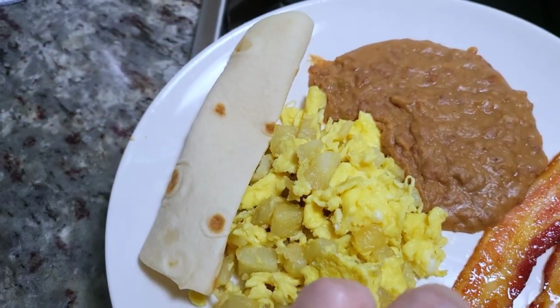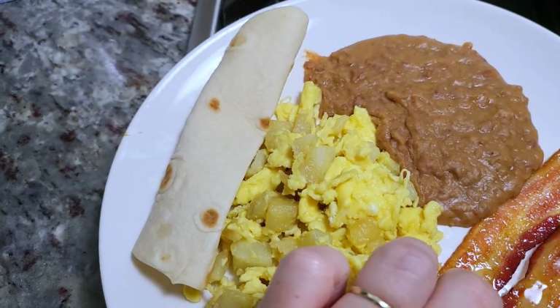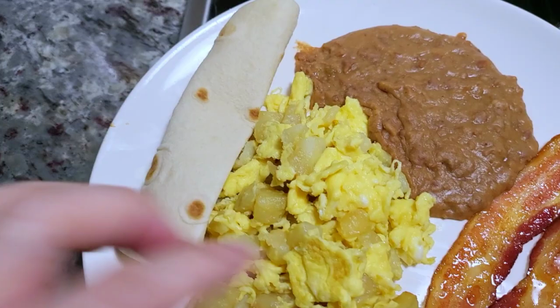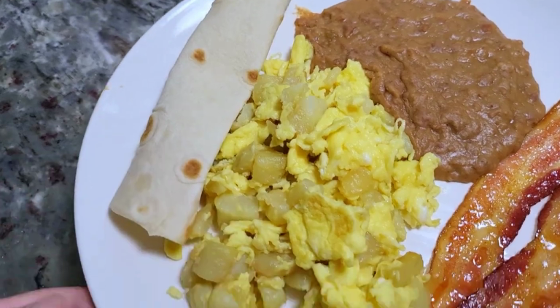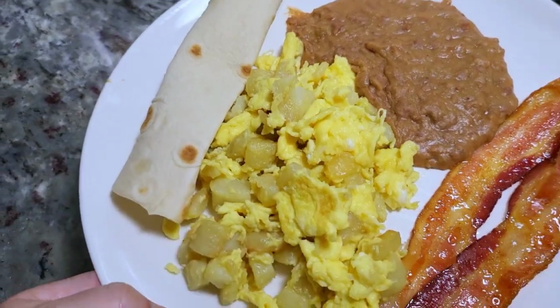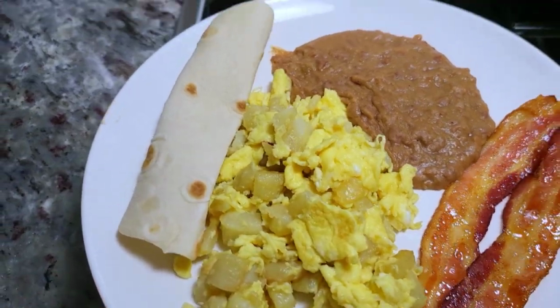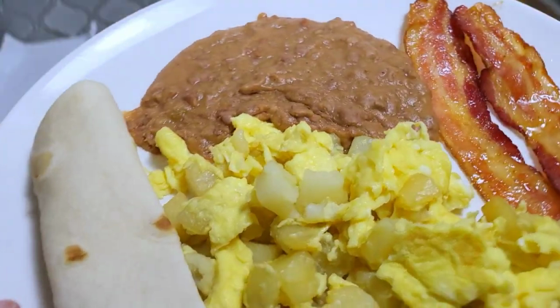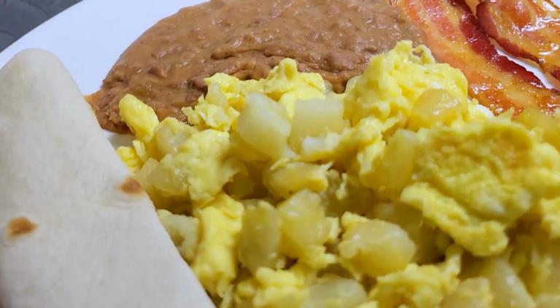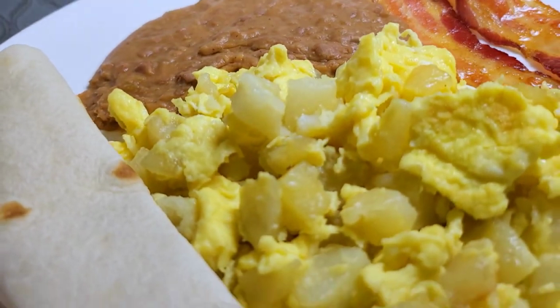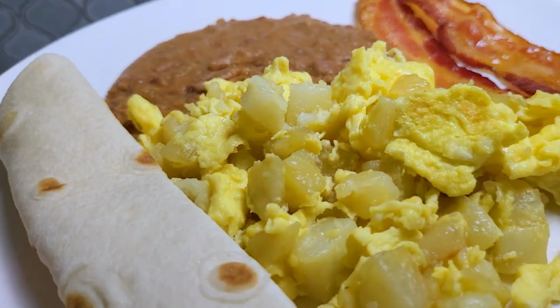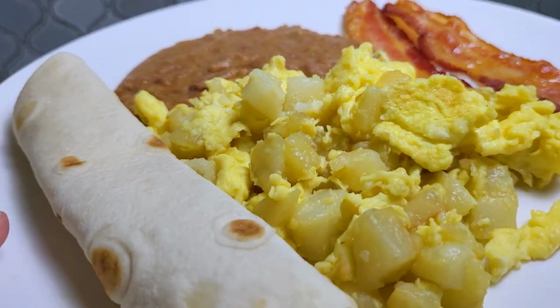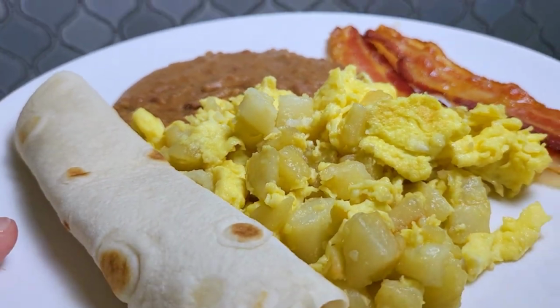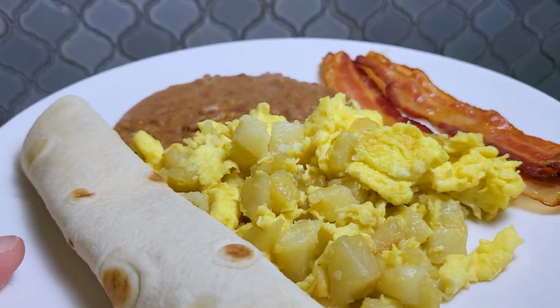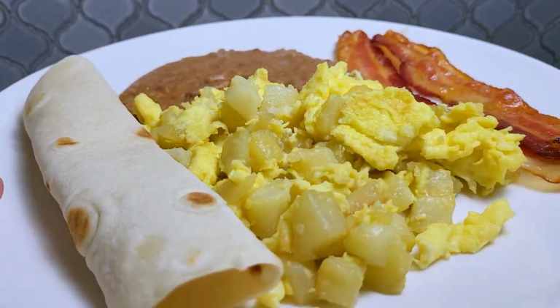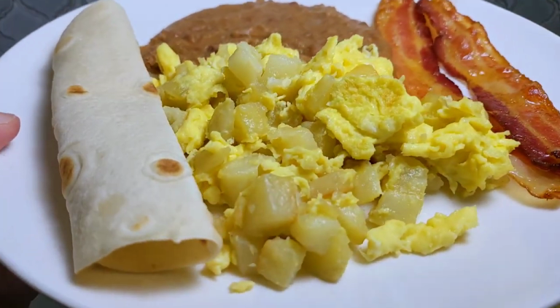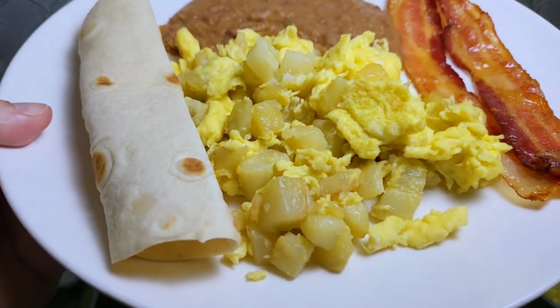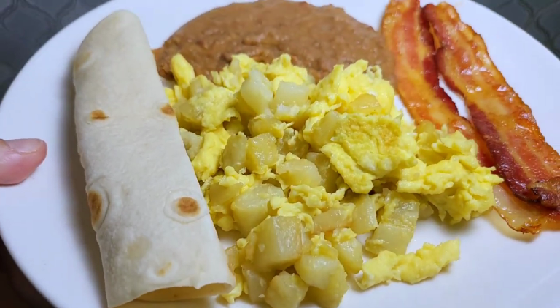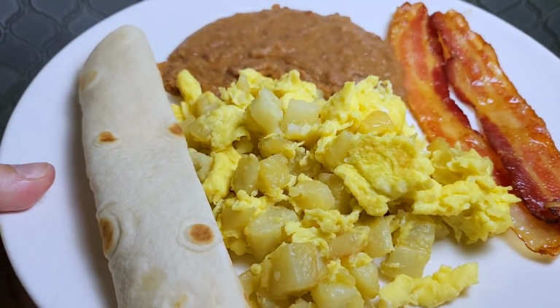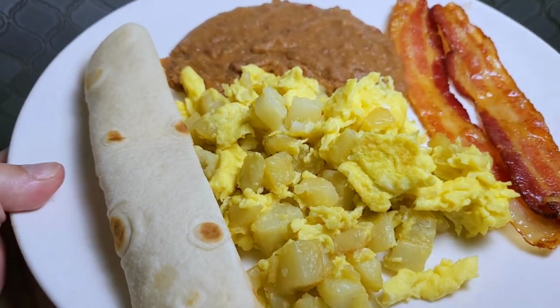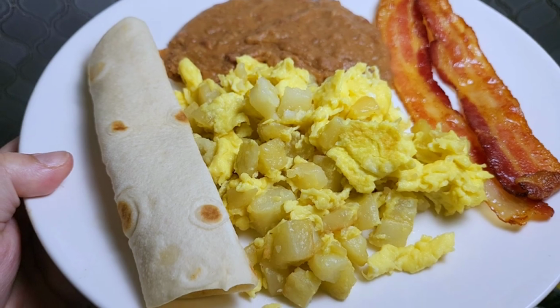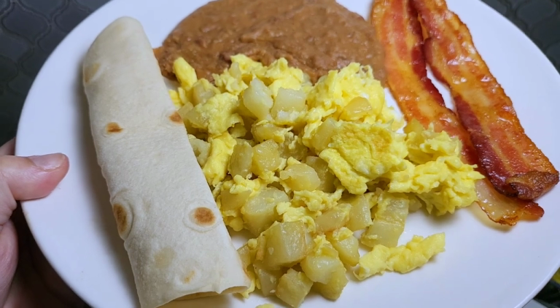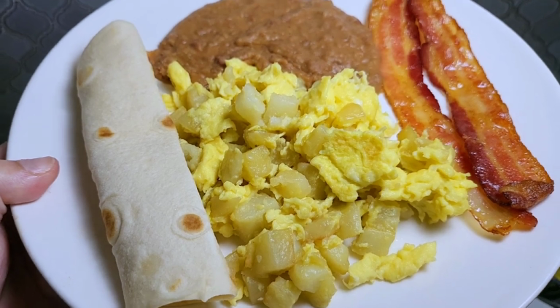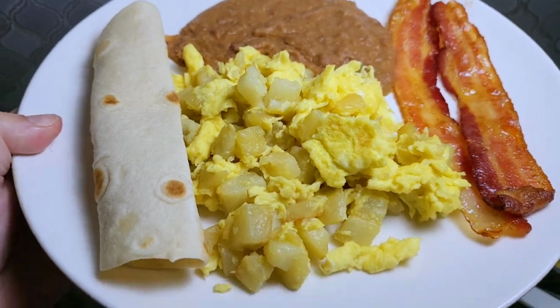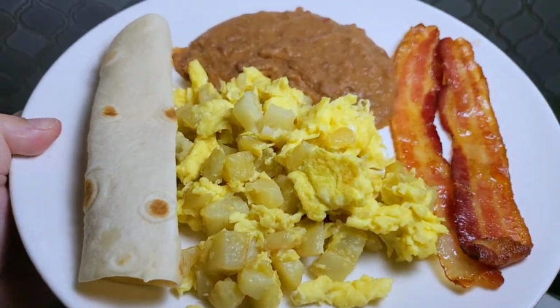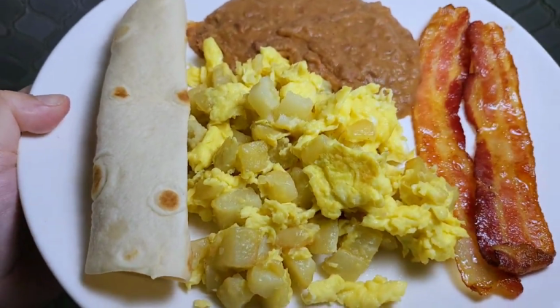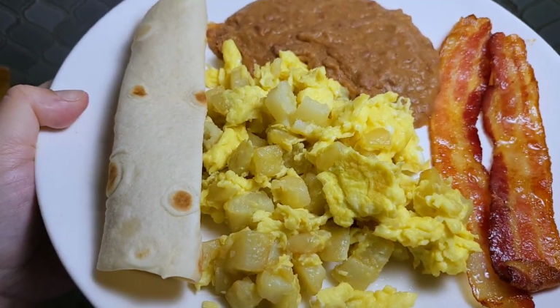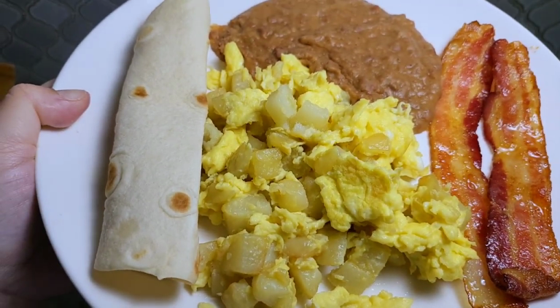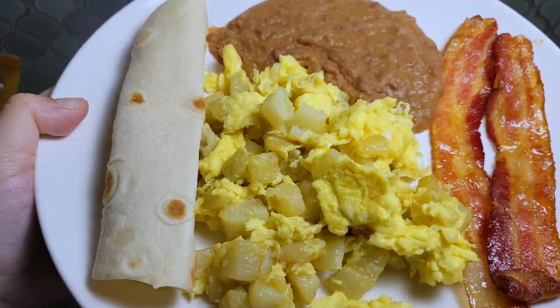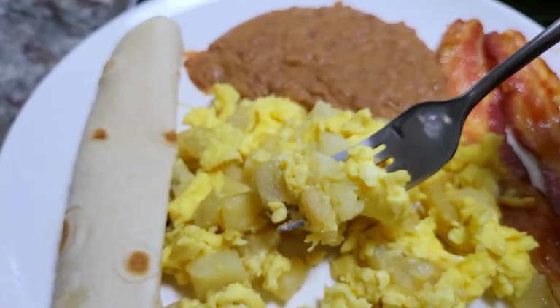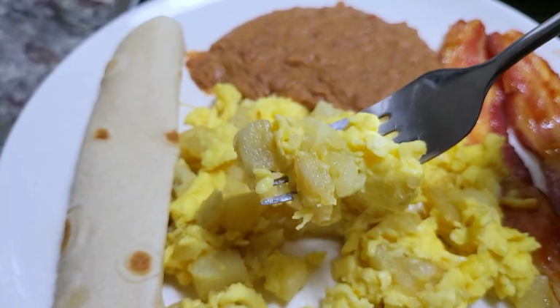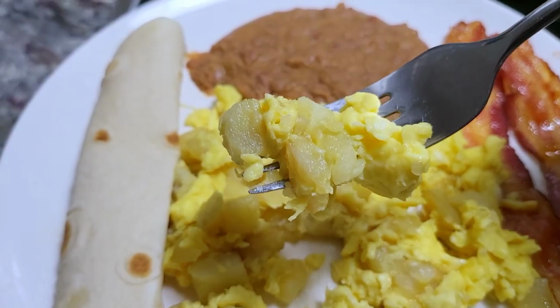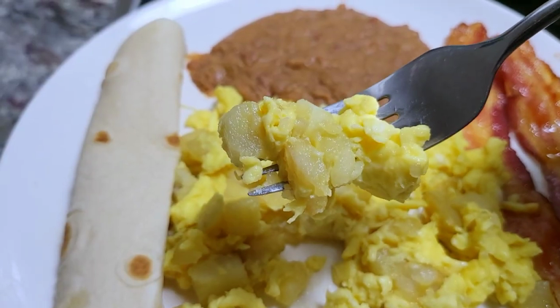But this is dinner. You can top it and garnish how you prefer — Louisiana hot sauce, ketchup, homemade salsa — so good.